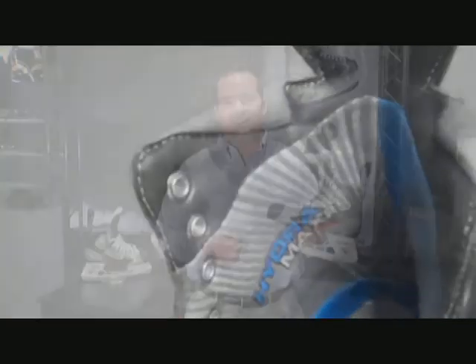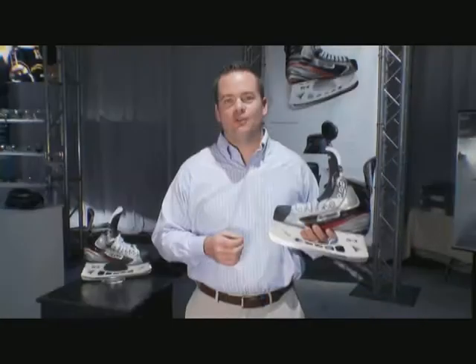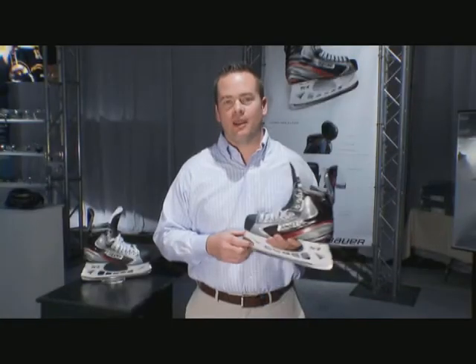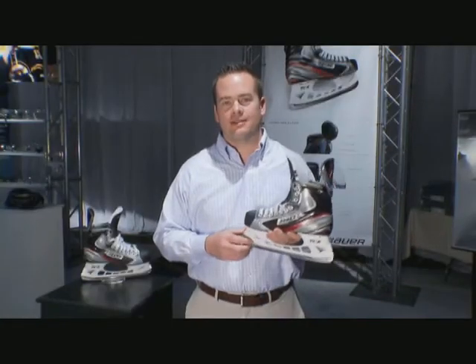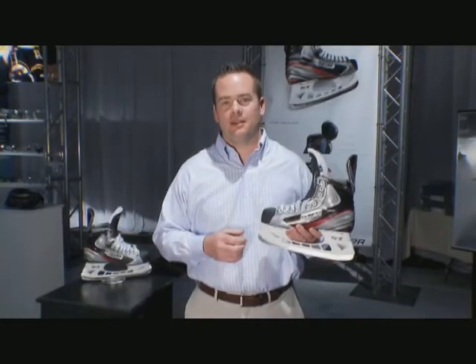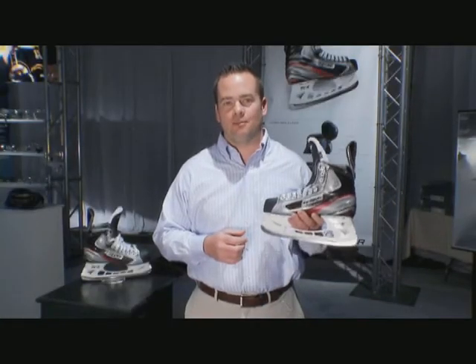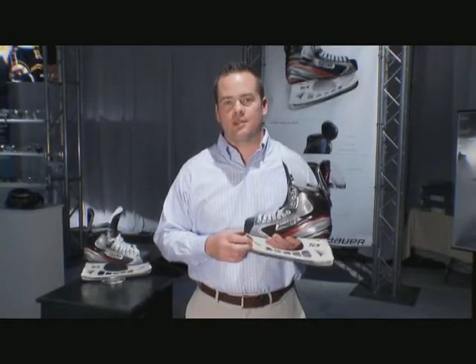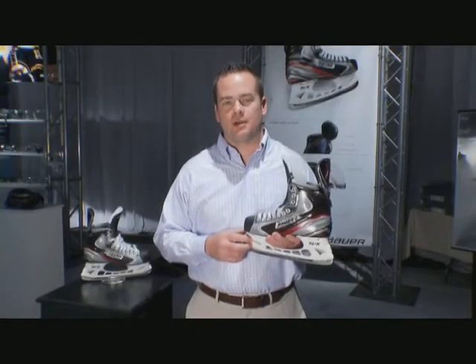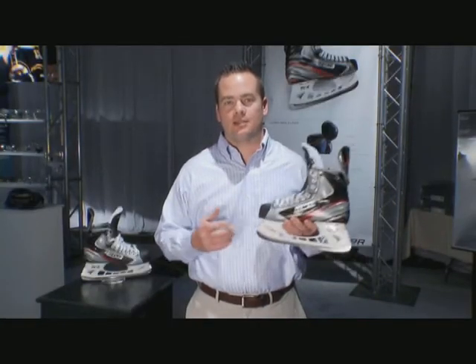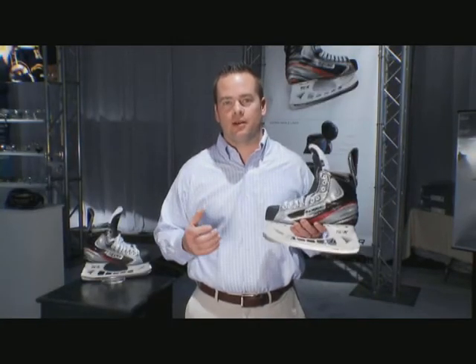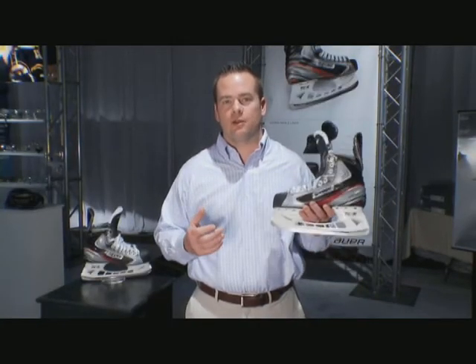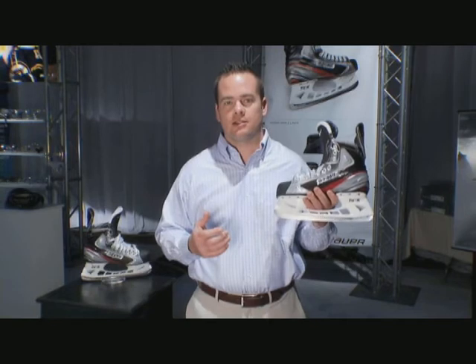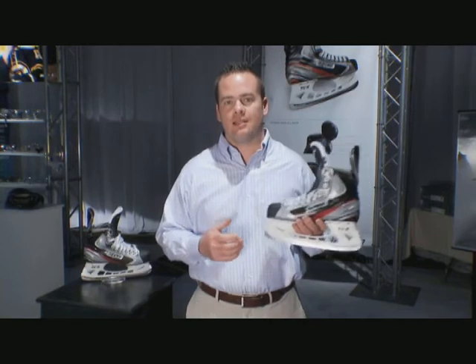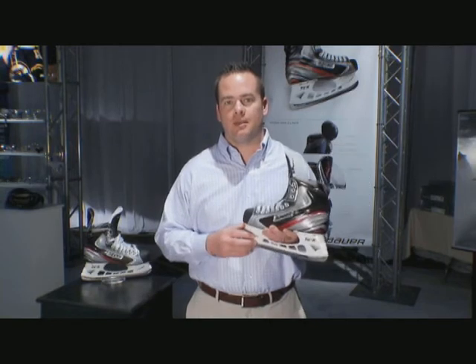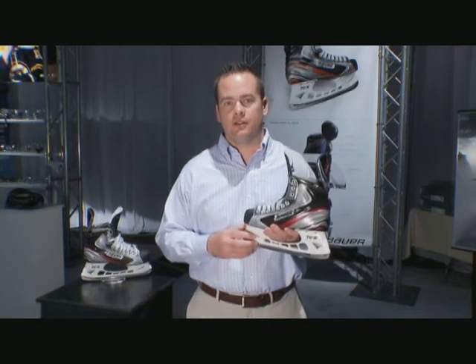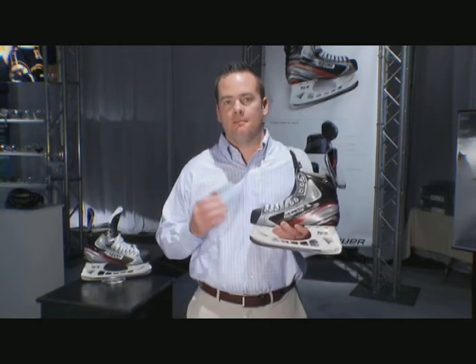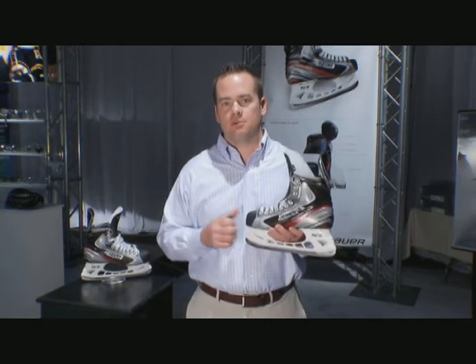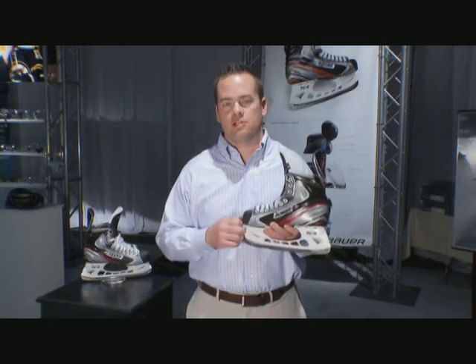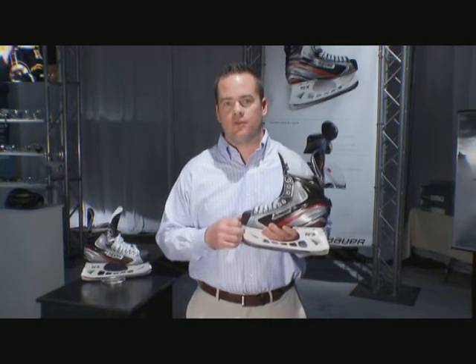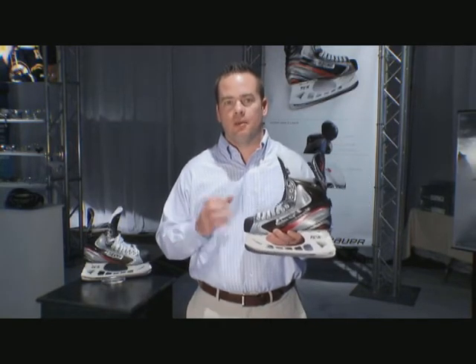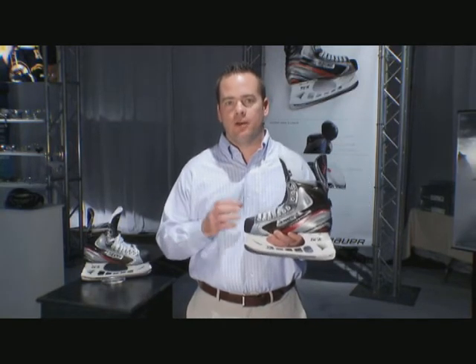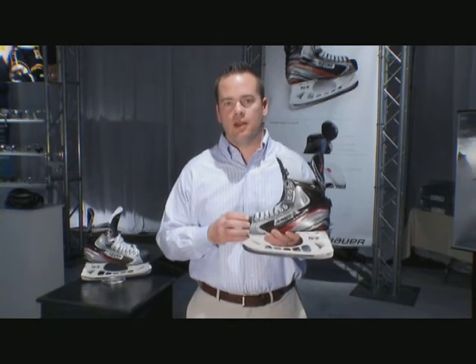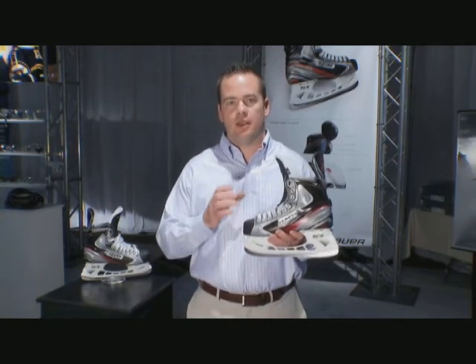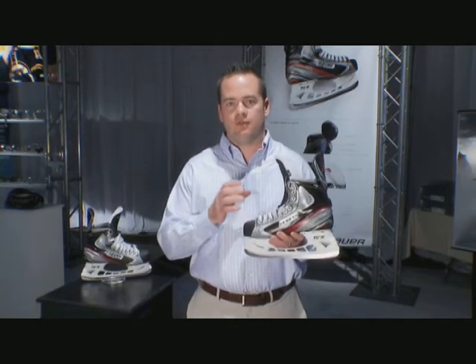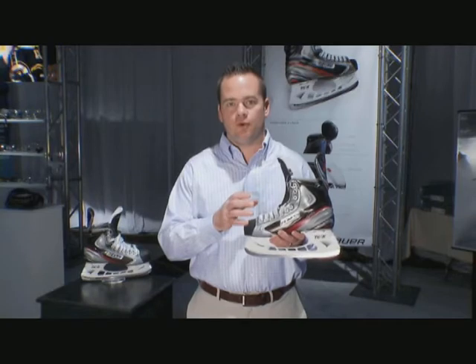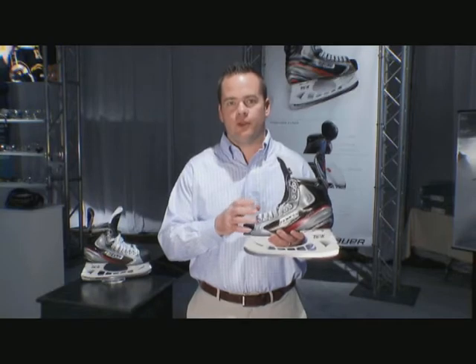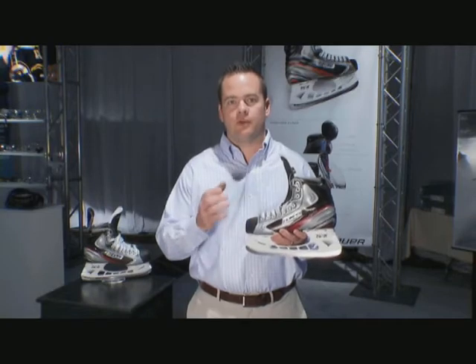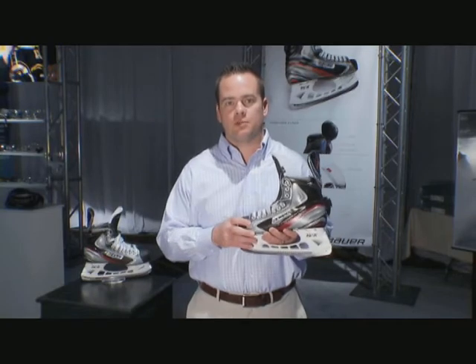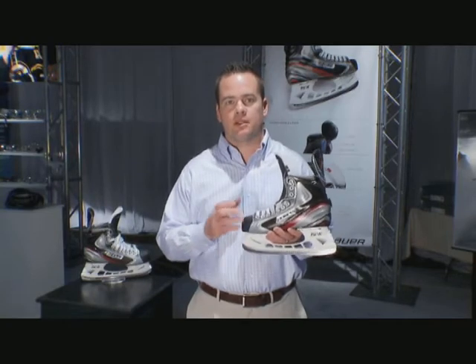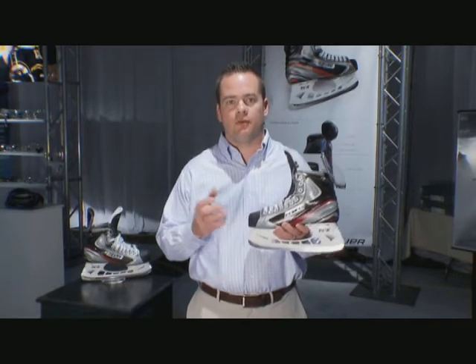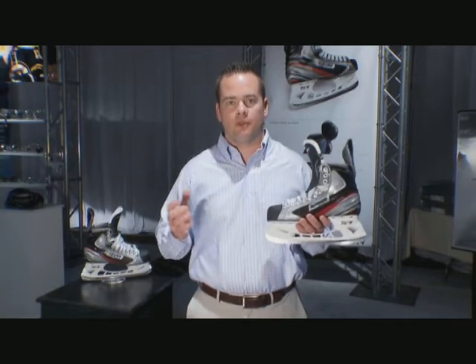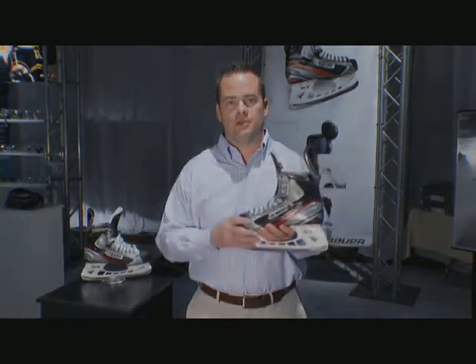The new Vapor Apex is speed and performance optimized. As a player, you're going to experience an enhanced dynamic feel, maximum energy transfer, better heel lock, and the same forefoot fit that you've come to experience and love with a Vapor skate.